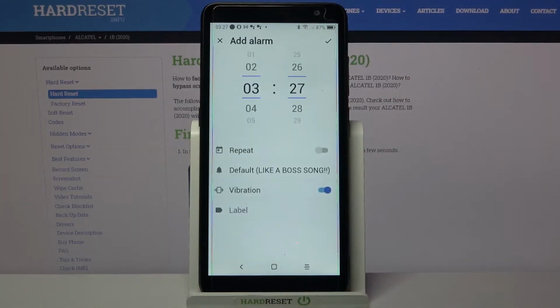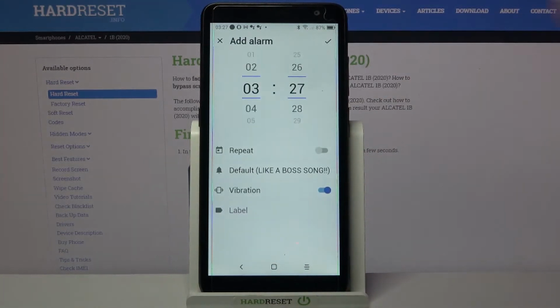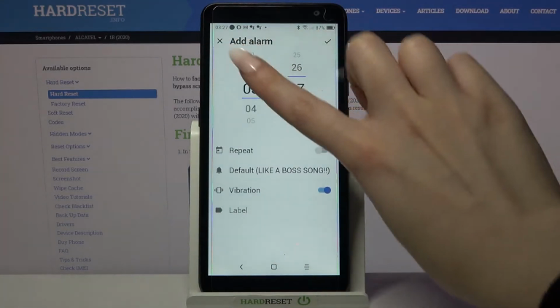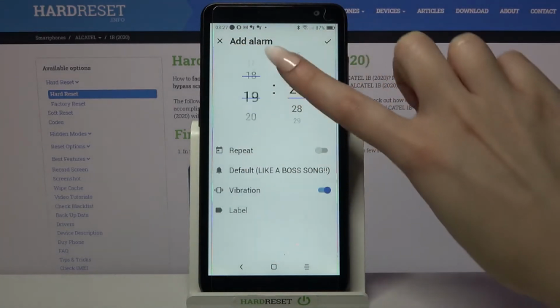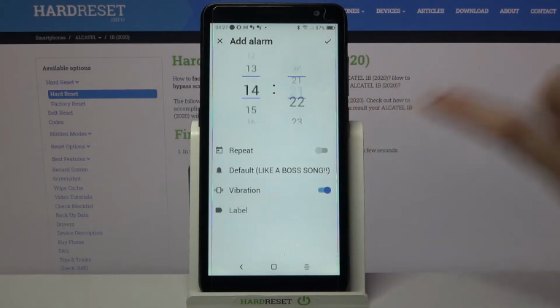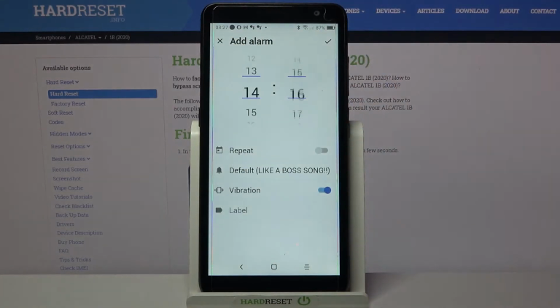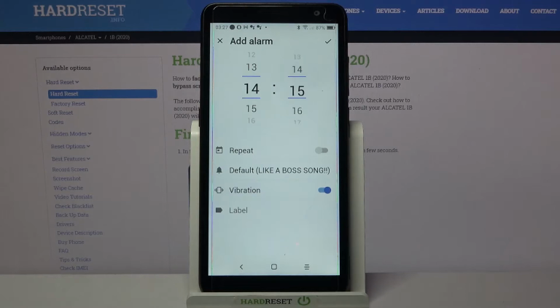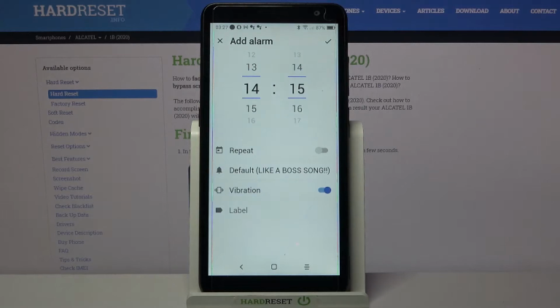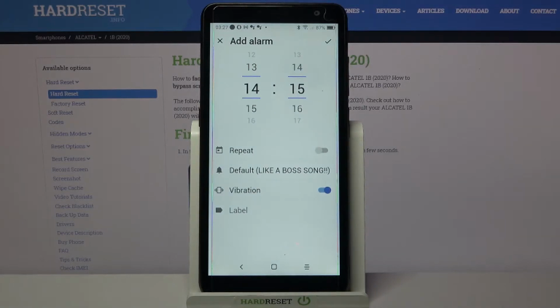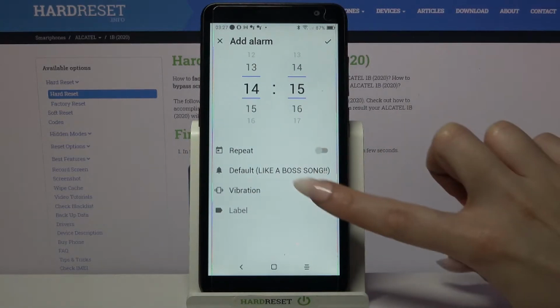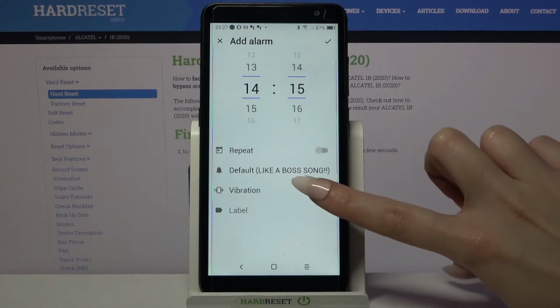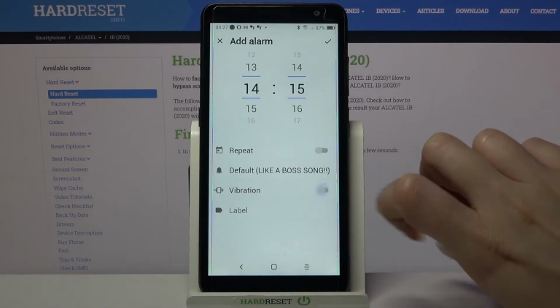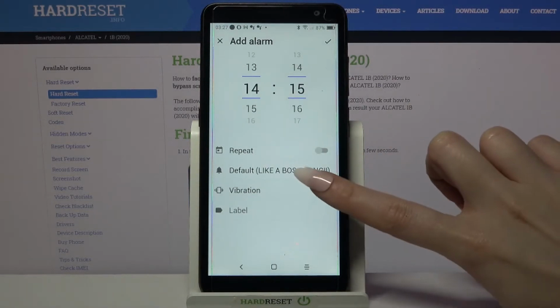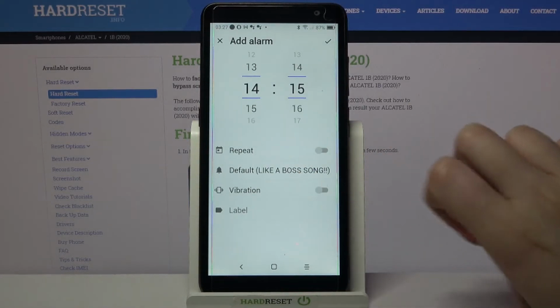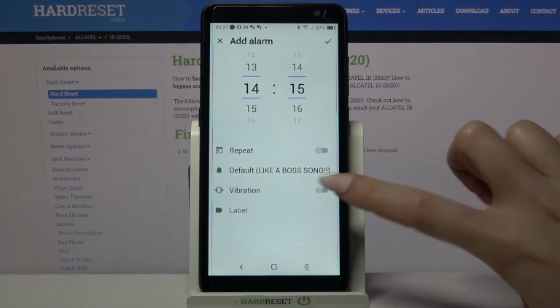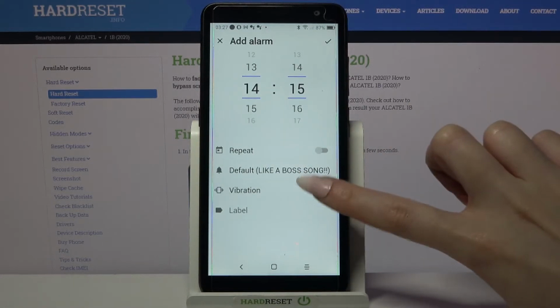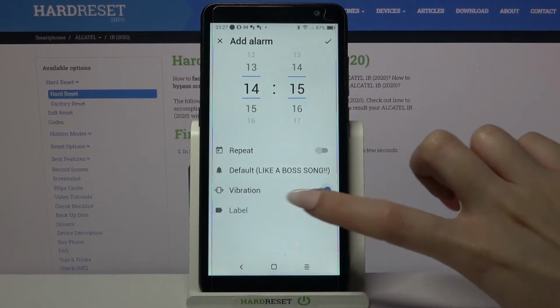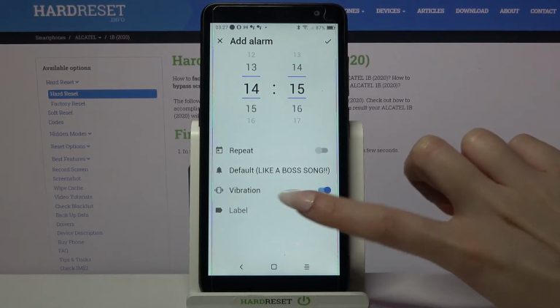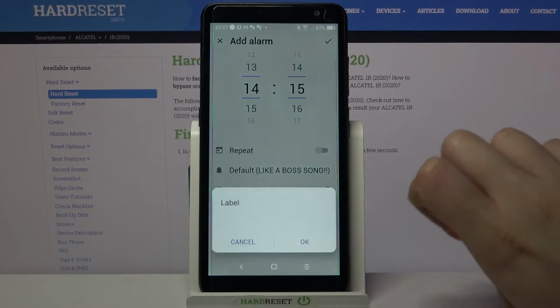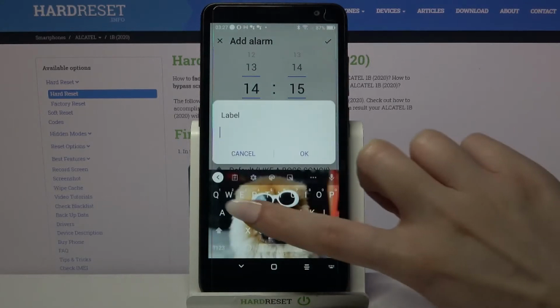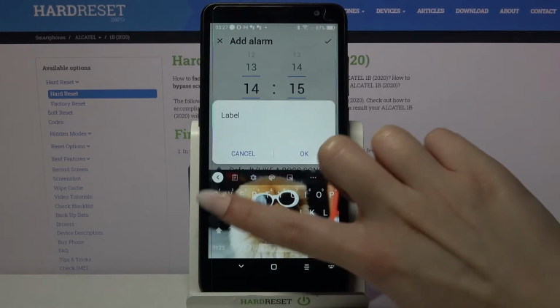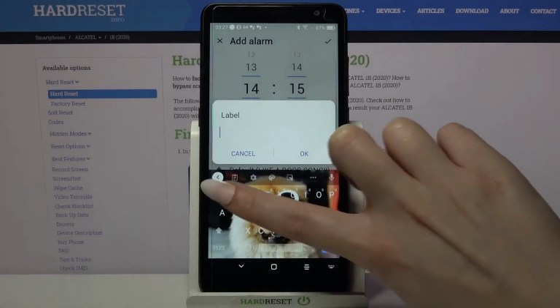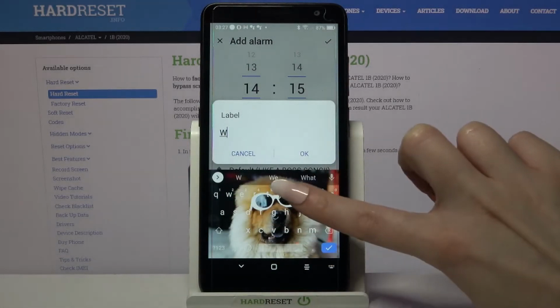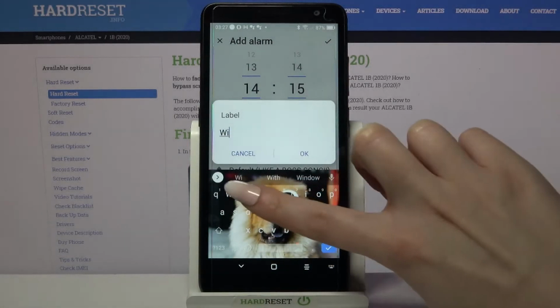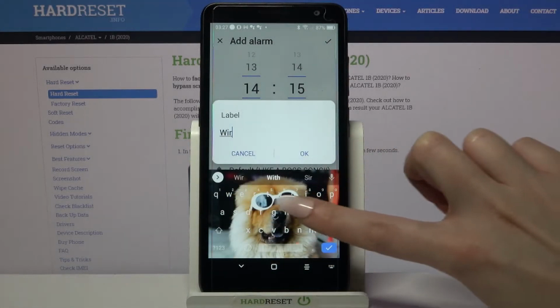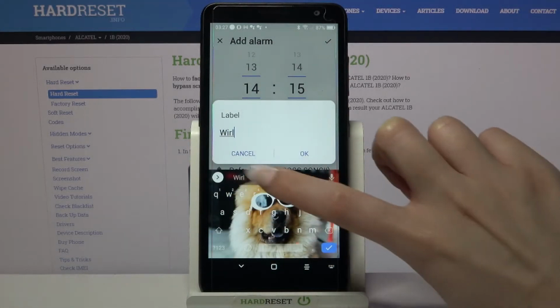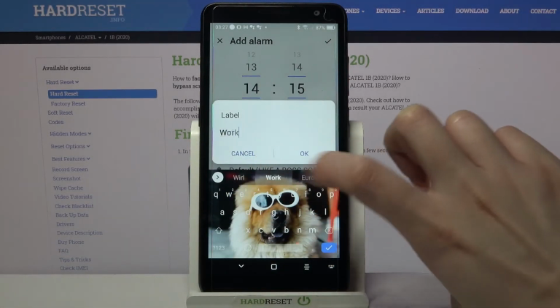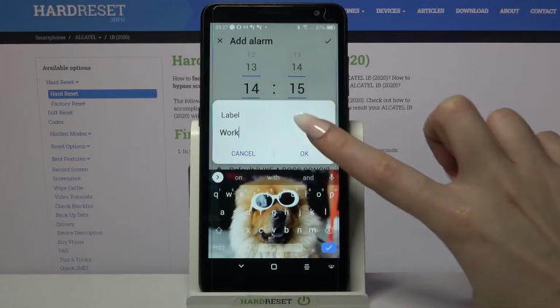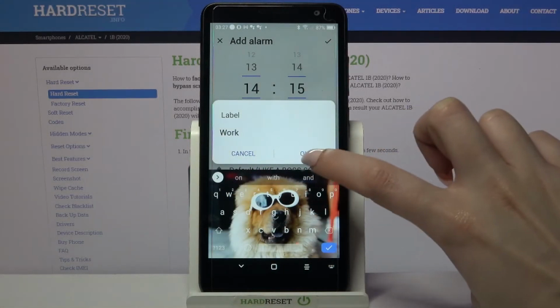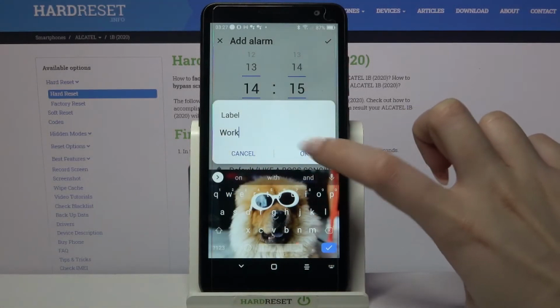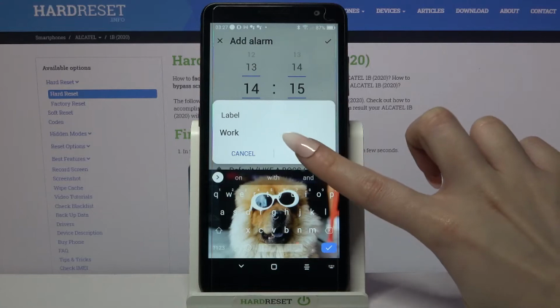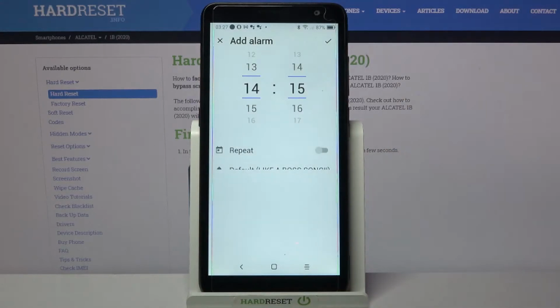From here you can set up an hour, click on the switcher next to vibration to disable or enable it, and tap on label. Label your alarm however you wish to, and when you're done save your changes by tapping OK.